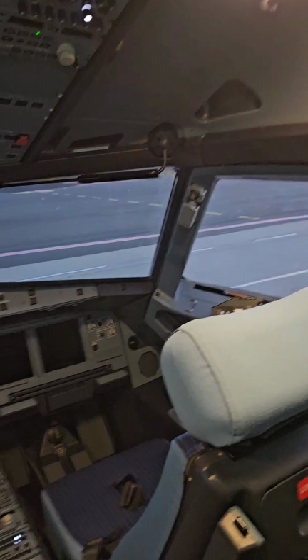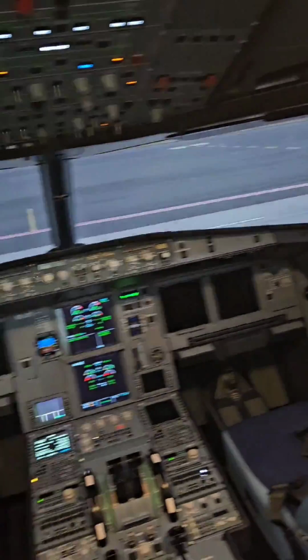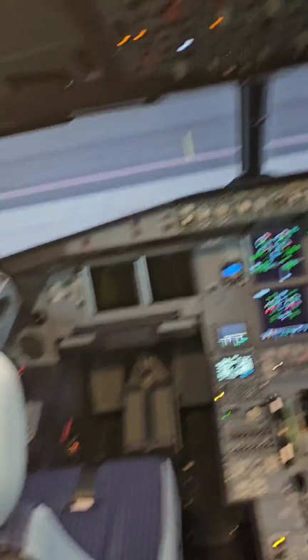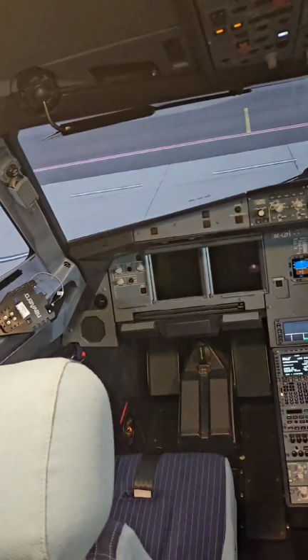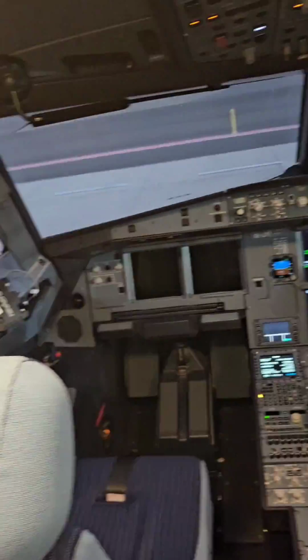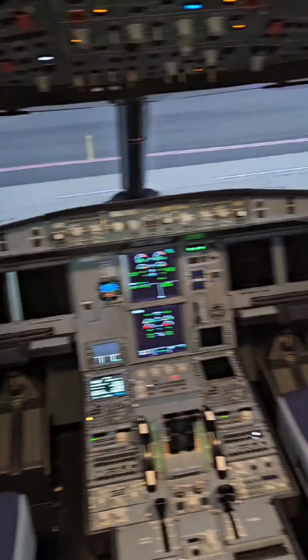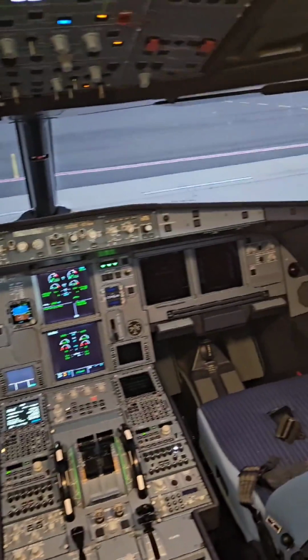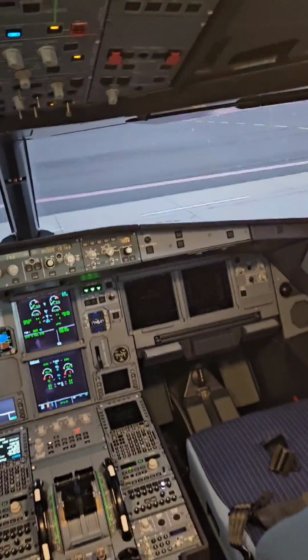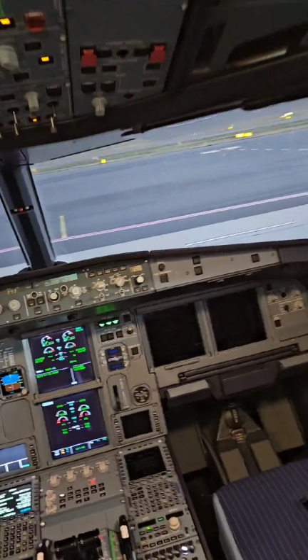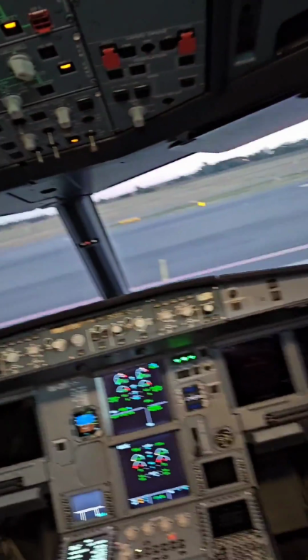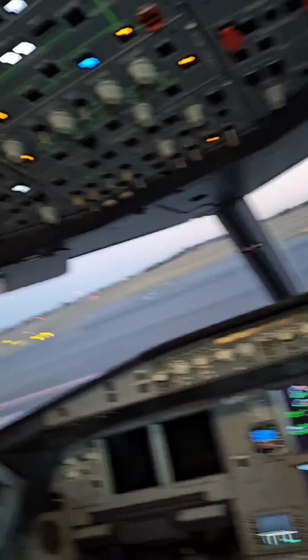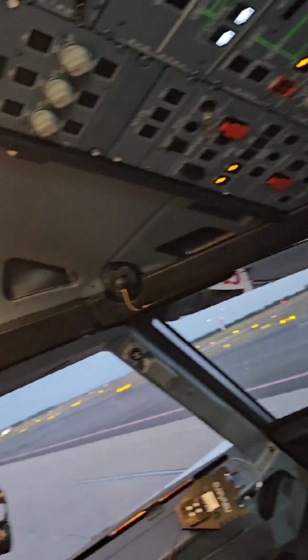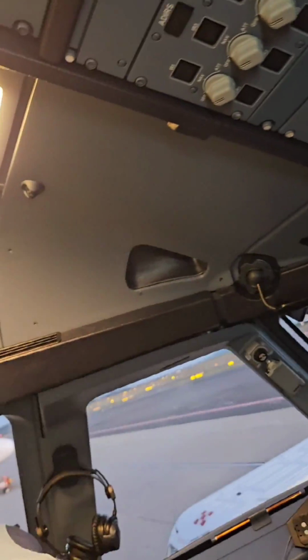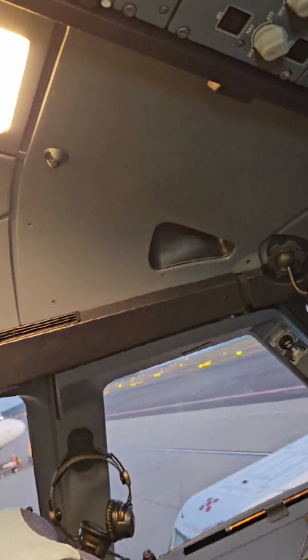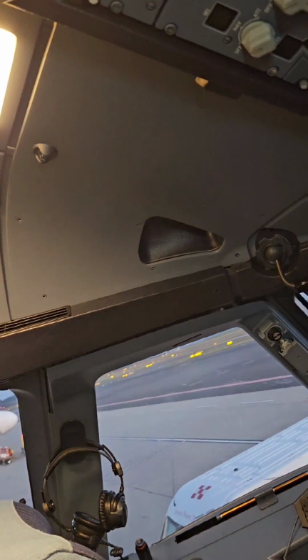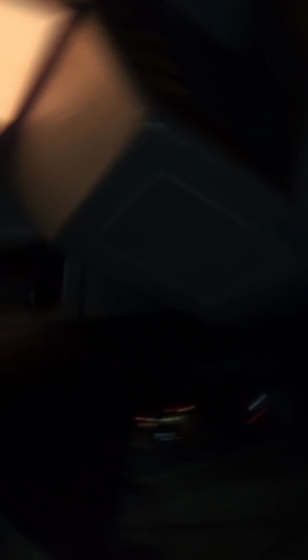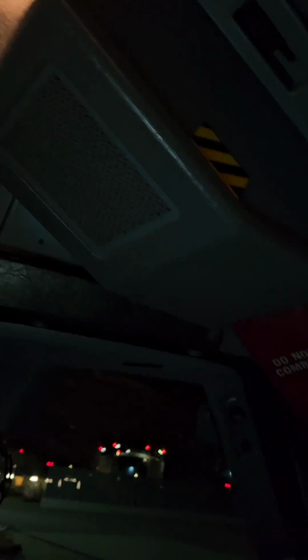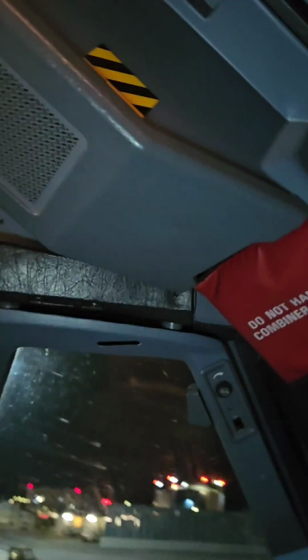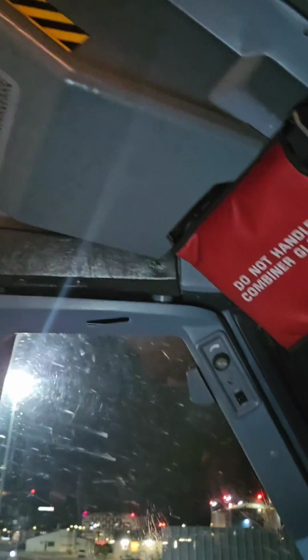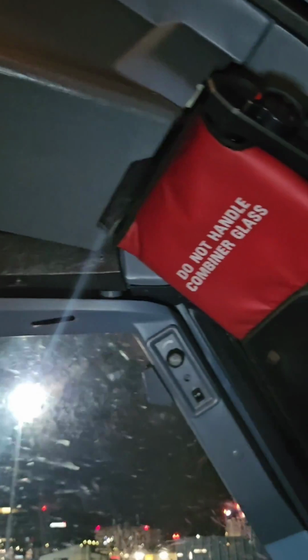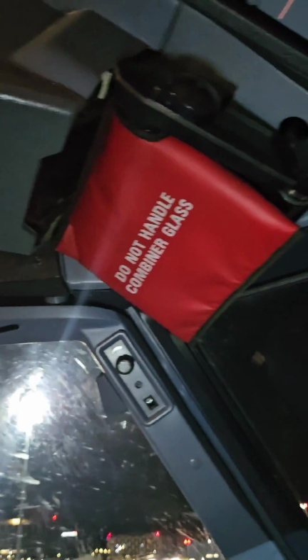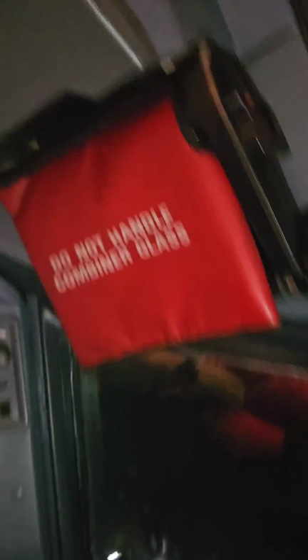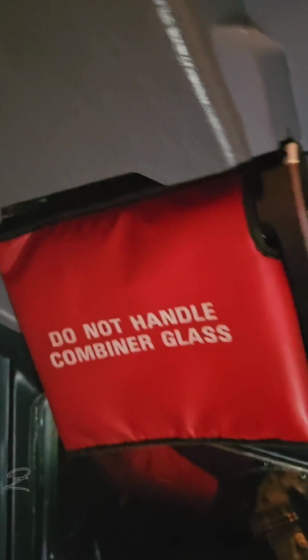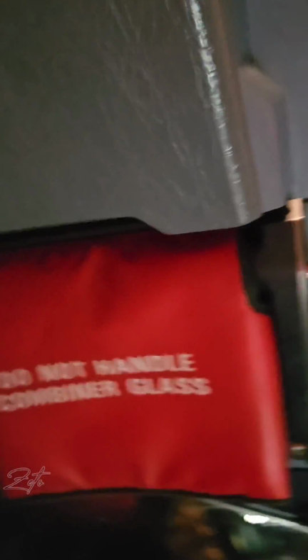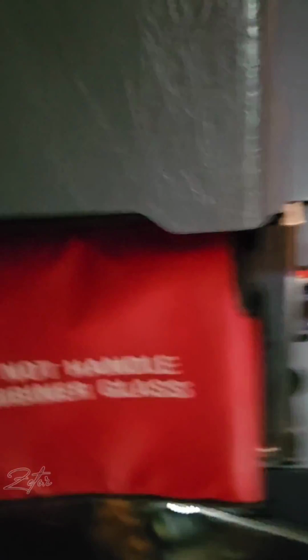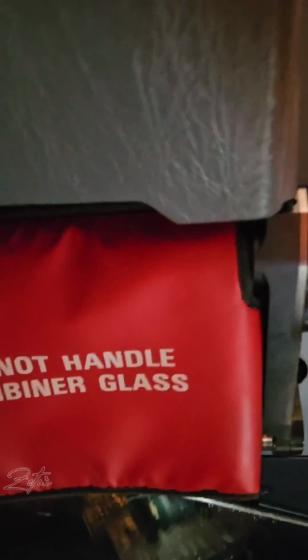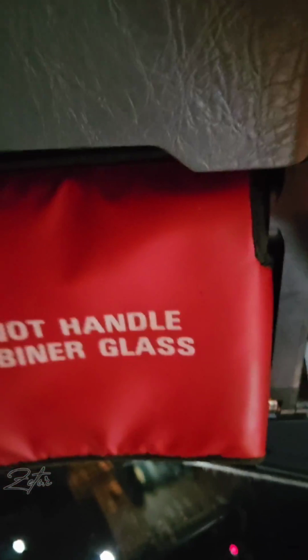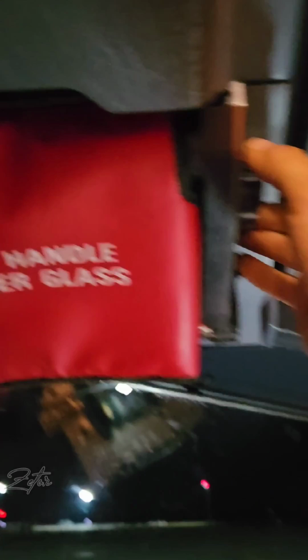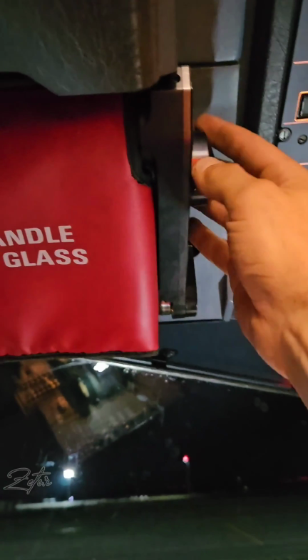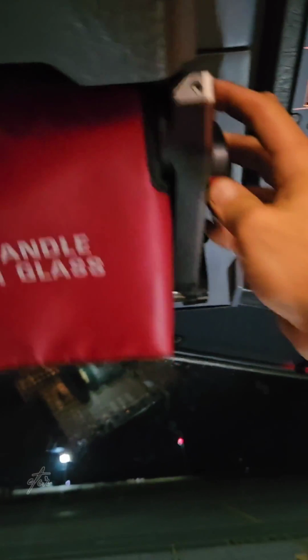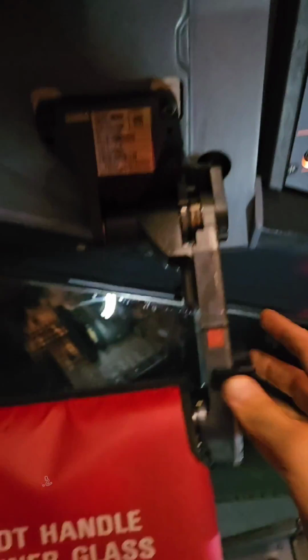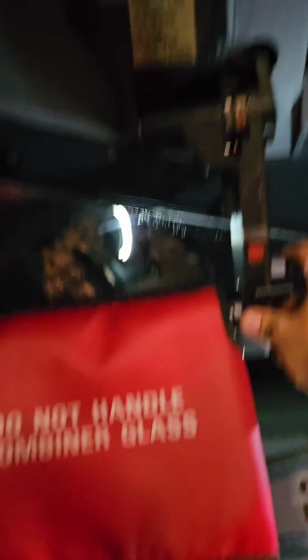Today I would like to show you the equipment of the A320 which many of you have never seen before — and that is the HUD, or head-up display. This device can be installed only on the captain's side, and let's take a look at what it is good for.